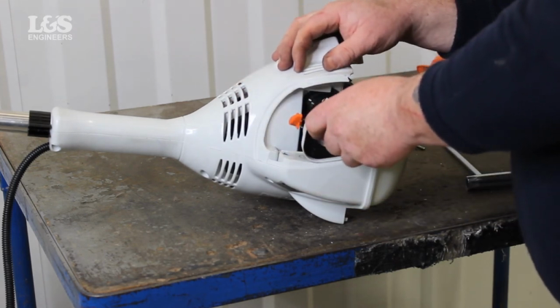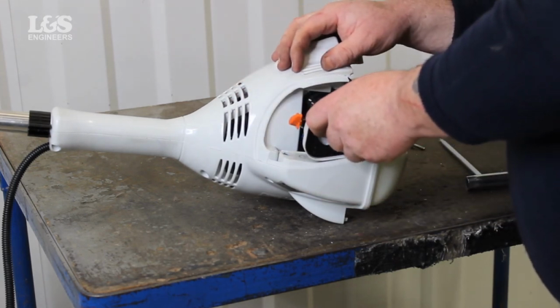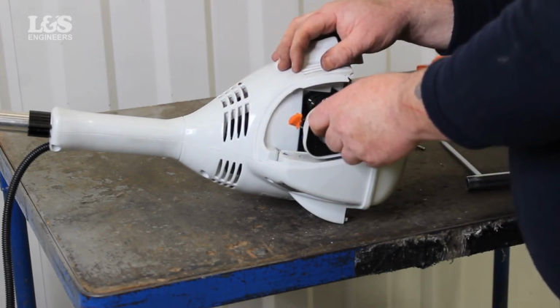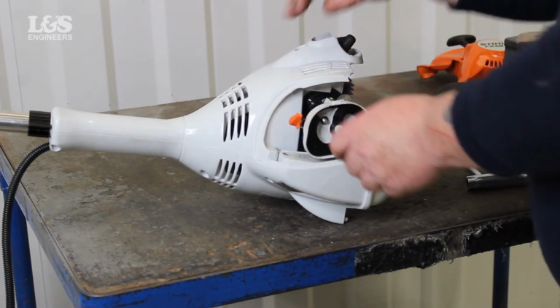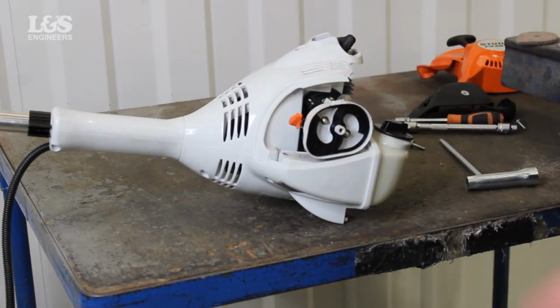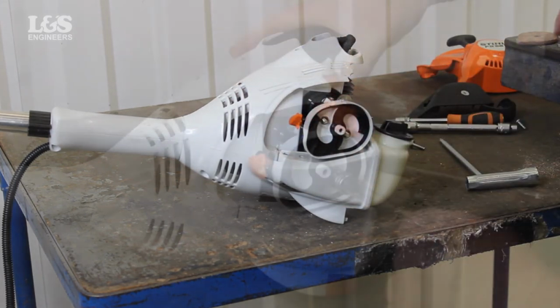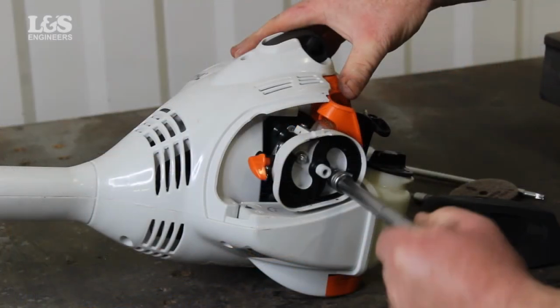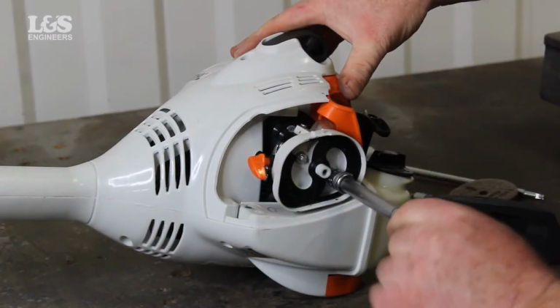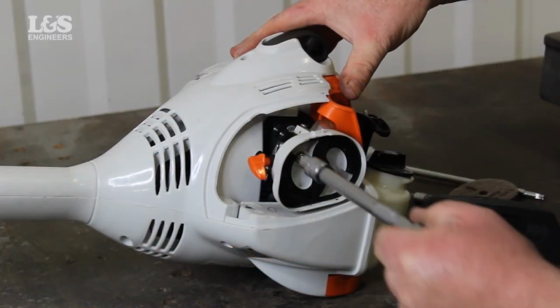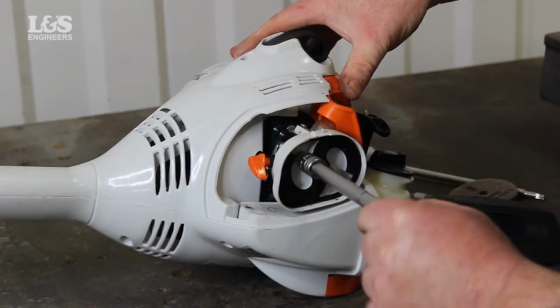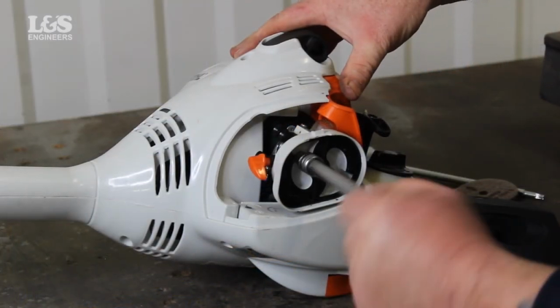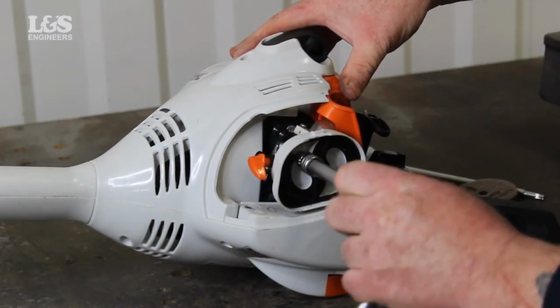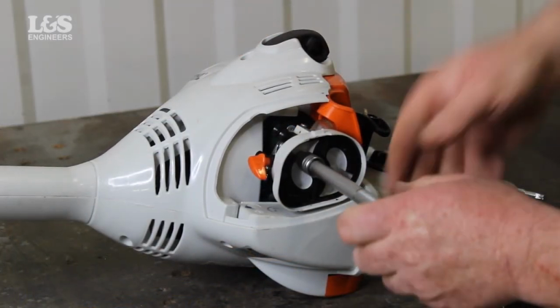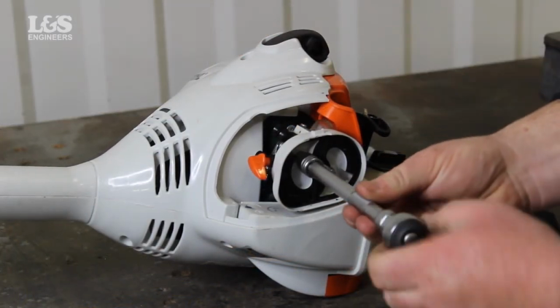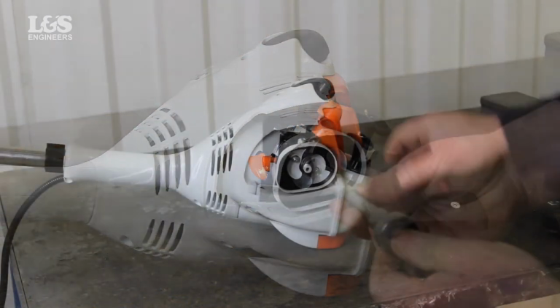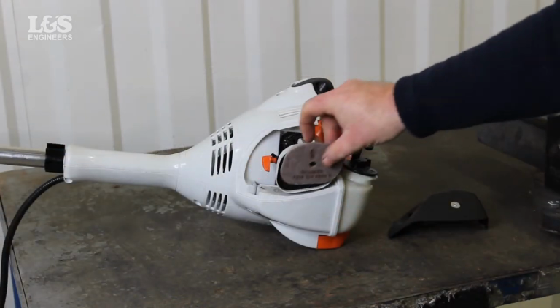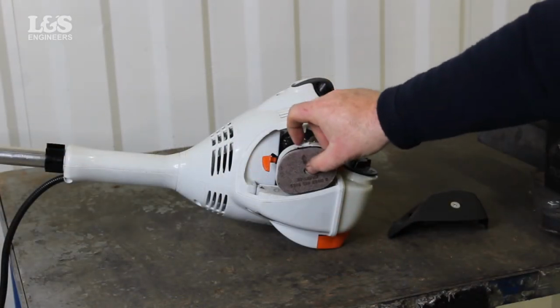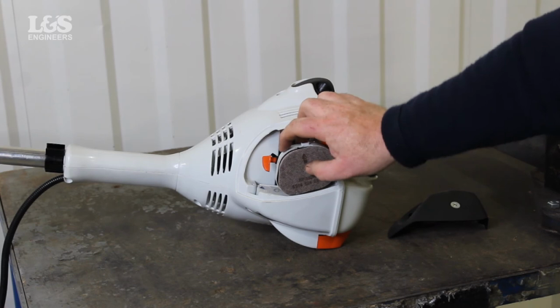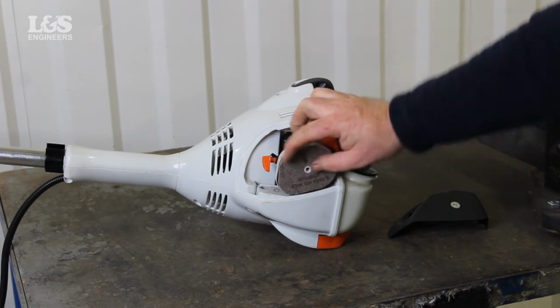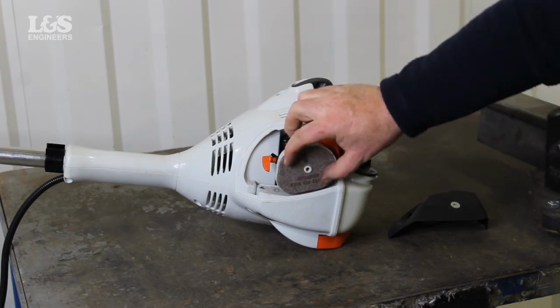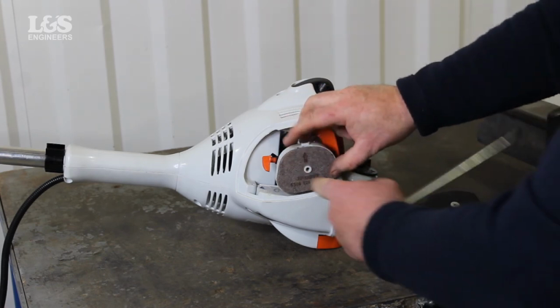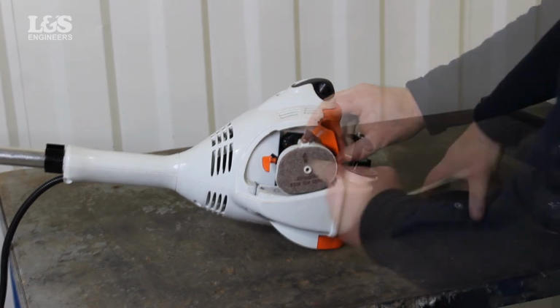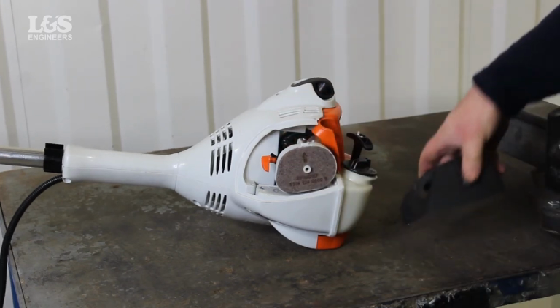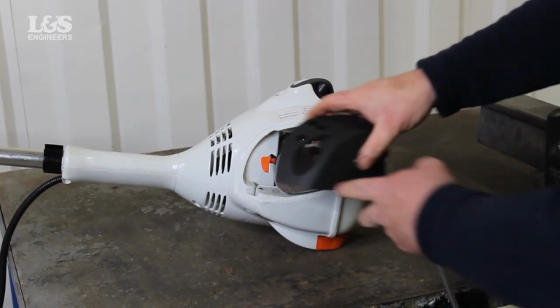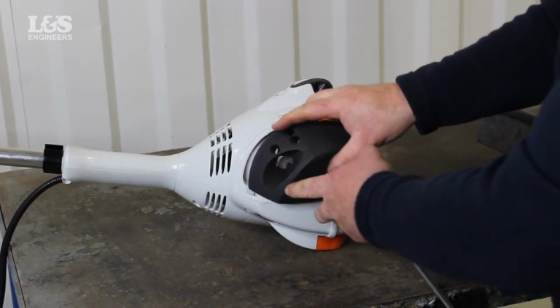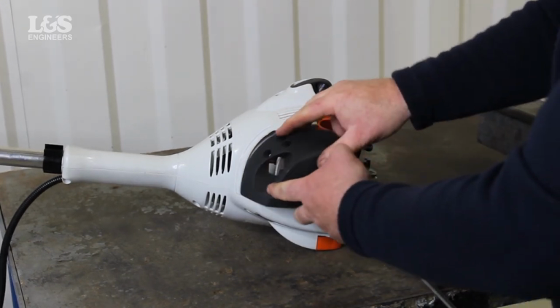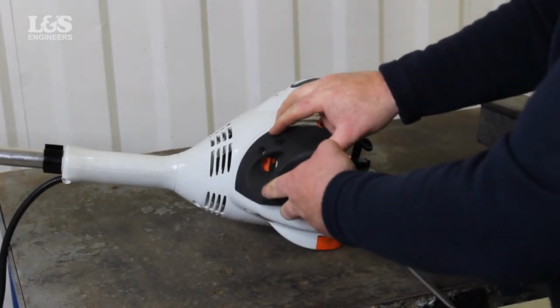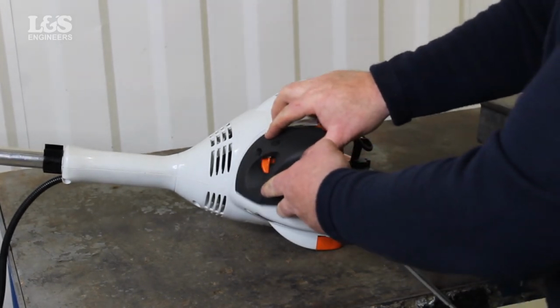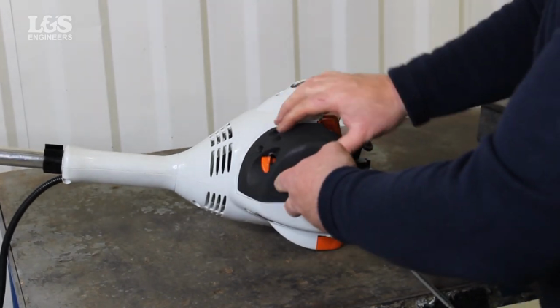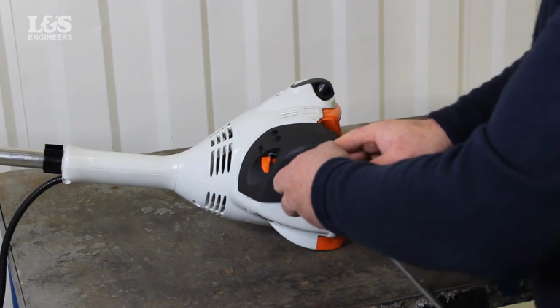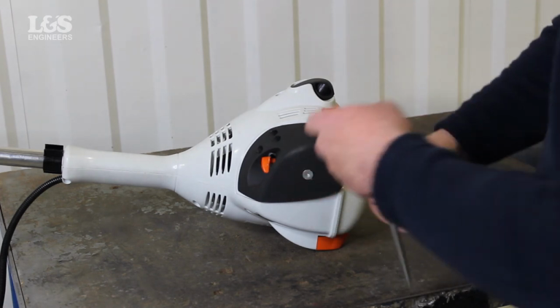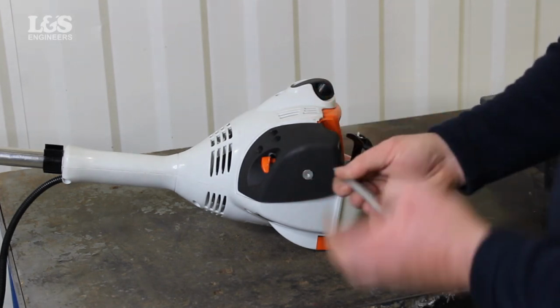Put the filter housing back into place and secure the two nuts with an 8mm hex socket spanner. Place the air filter back onto the filter housing with the arrow pointing upwards. Use a 14mm torque spanner to screw the air filter cover back in place.